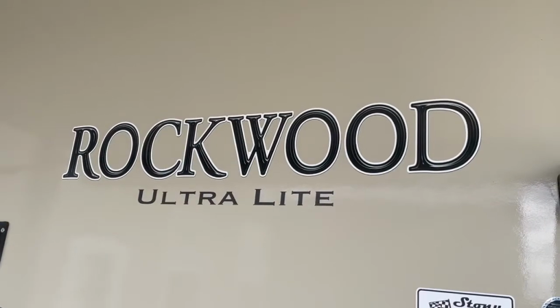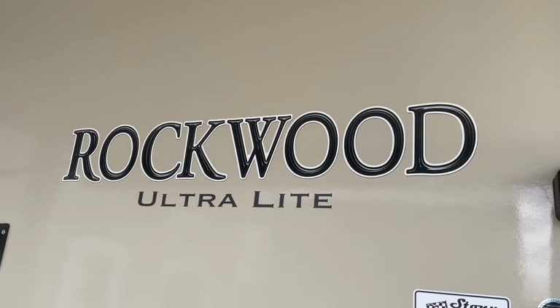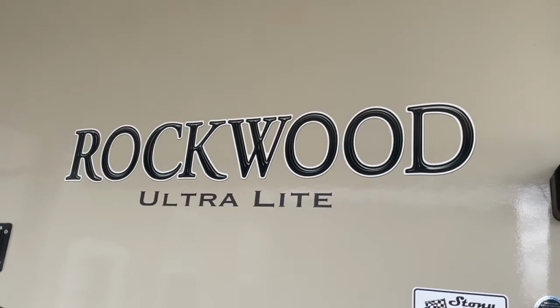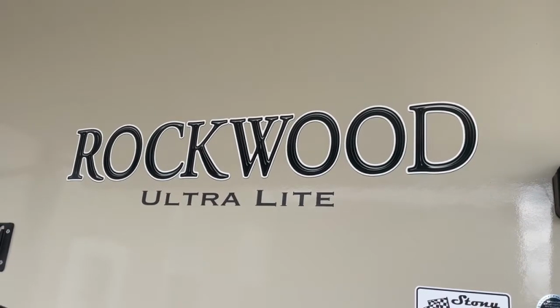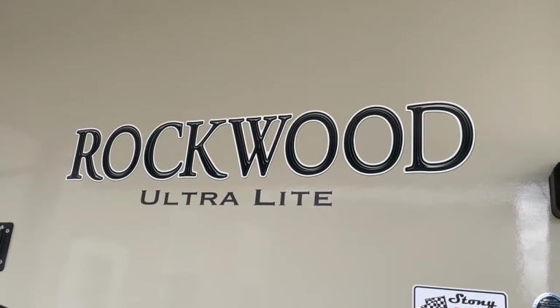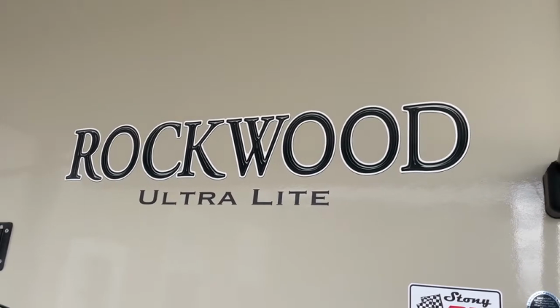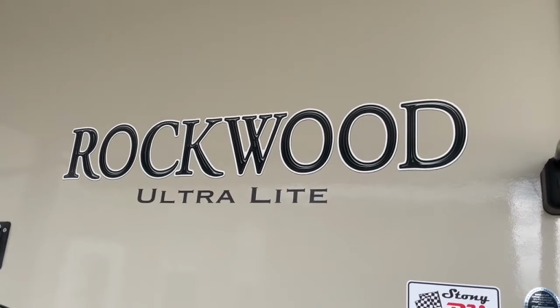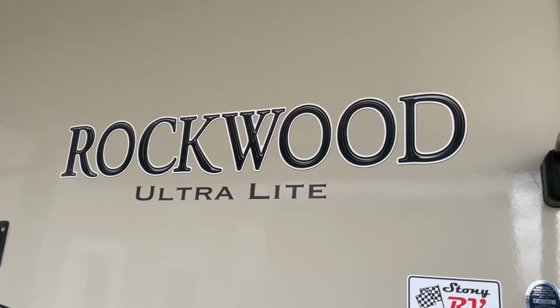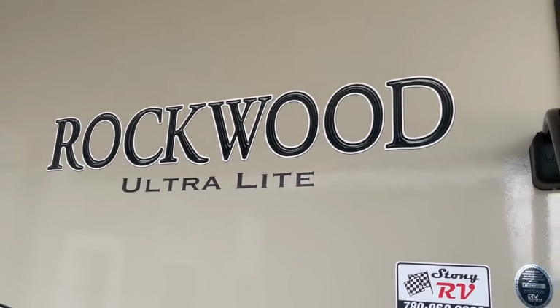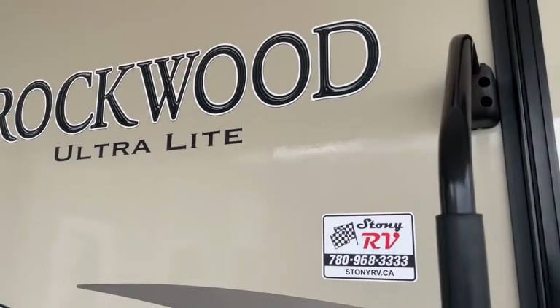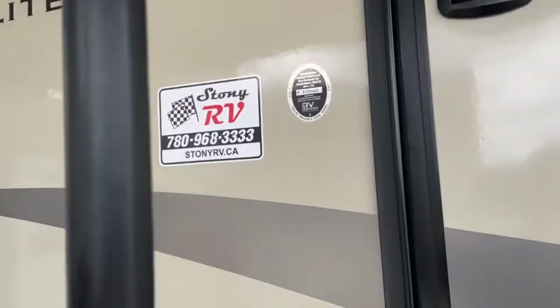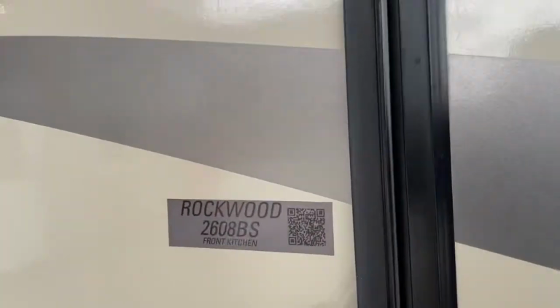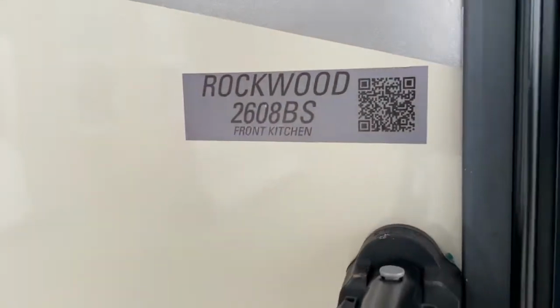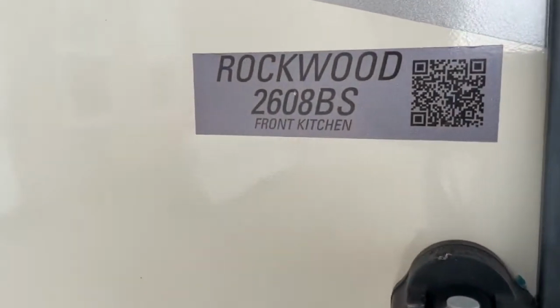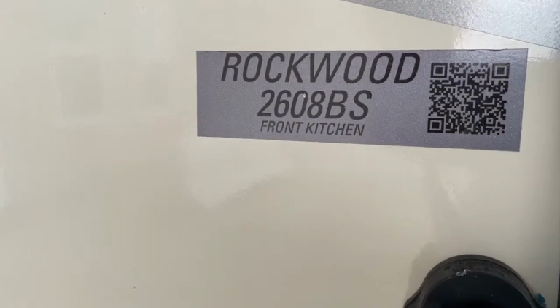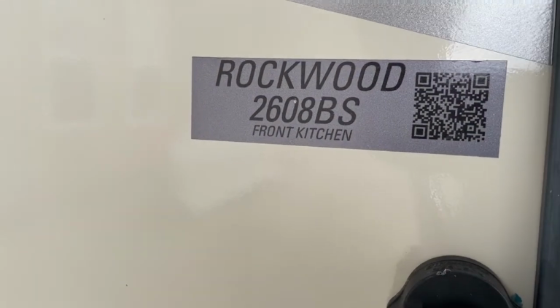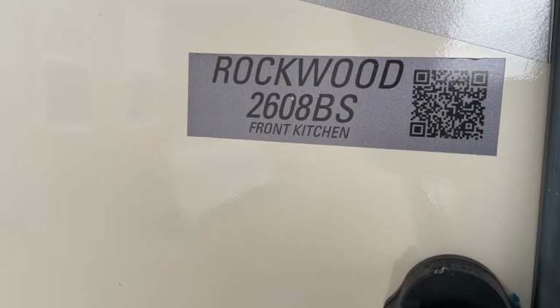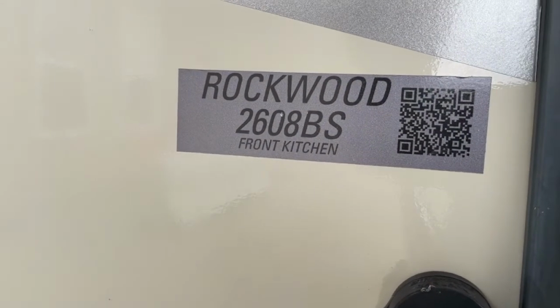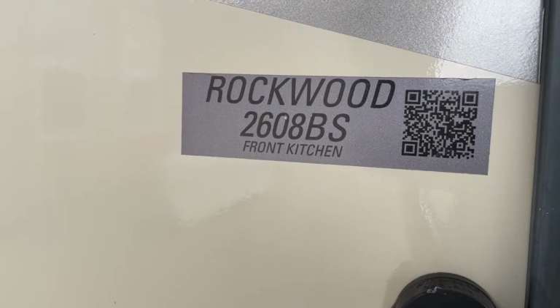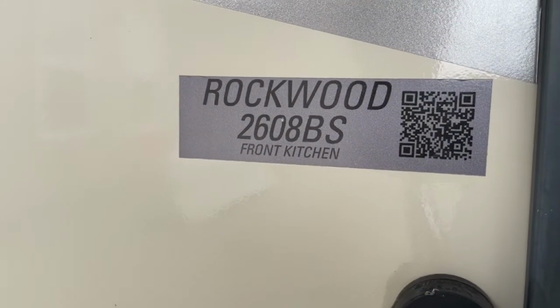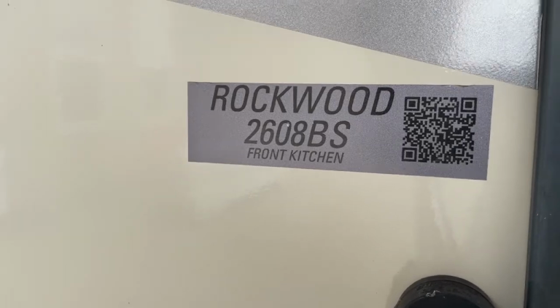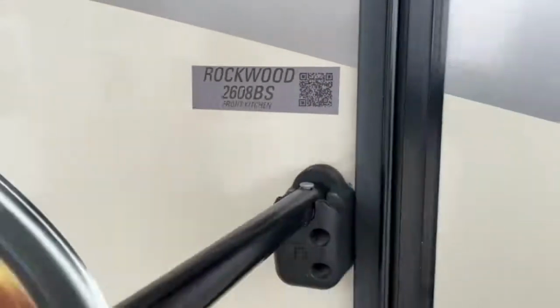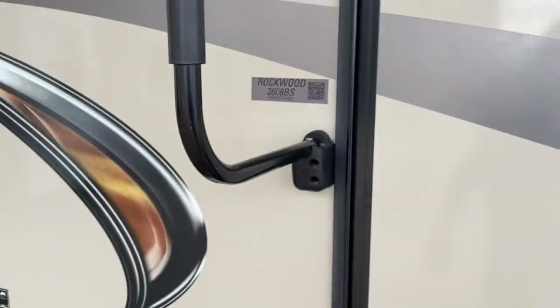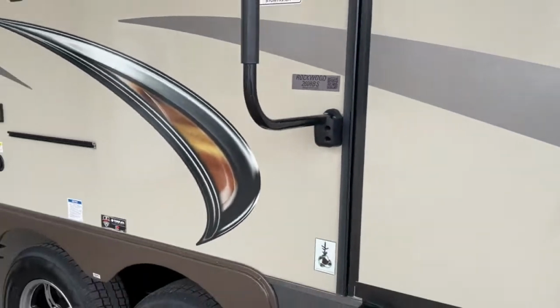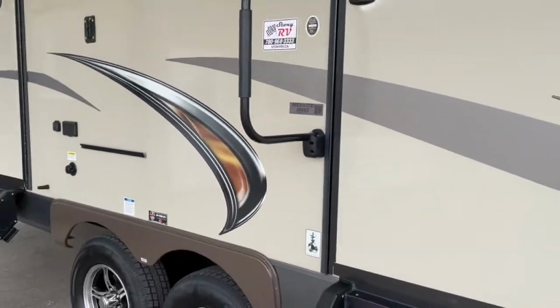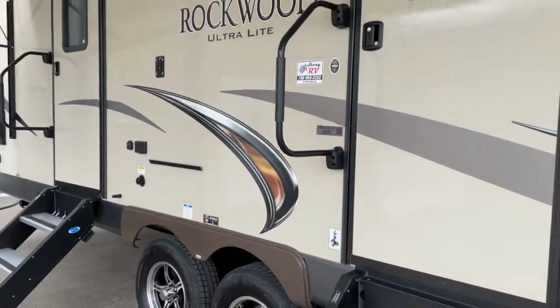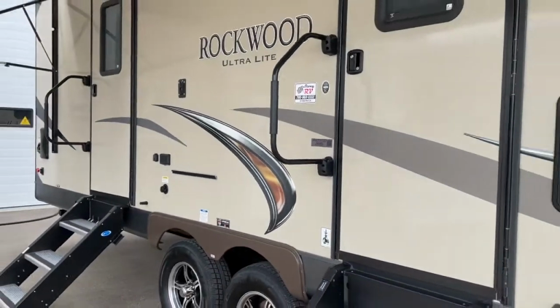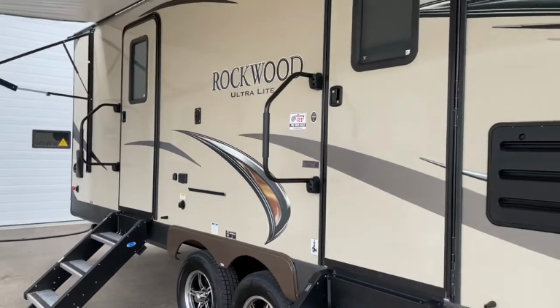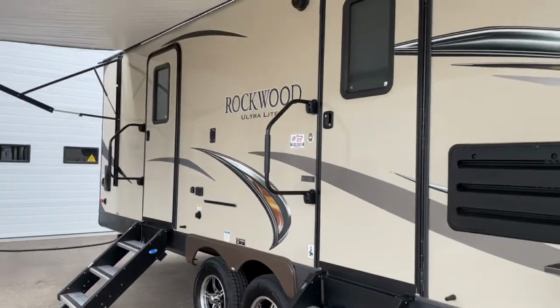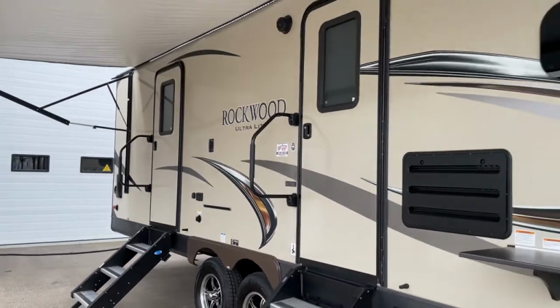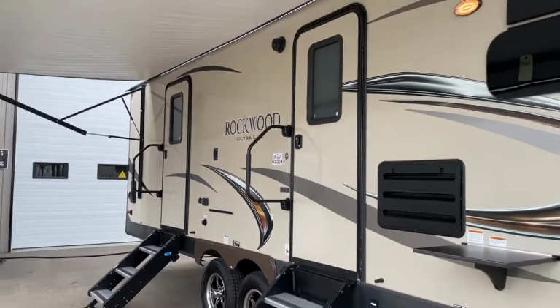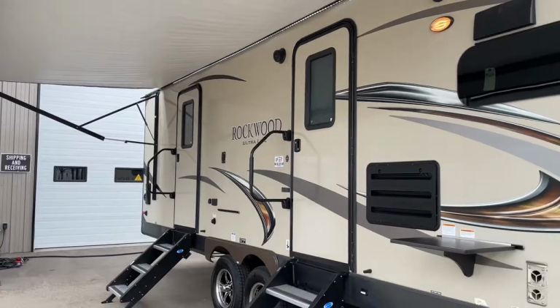Hi, this is a video tour of our 2019 Rockwood Ultralight travel trailer. The model on this is the 2608 BS front kitchen model. This trailer is in mint brand new condition, and I'm going to give you a complete video walk-around.